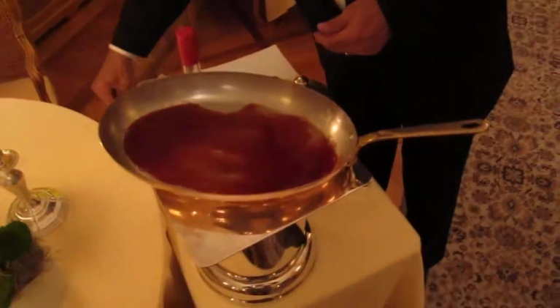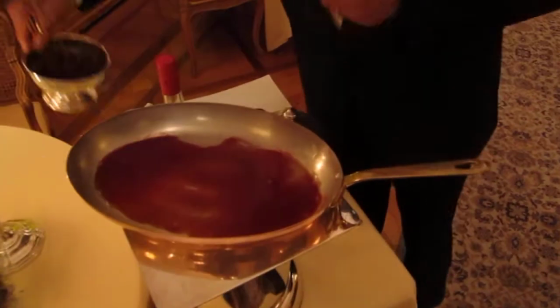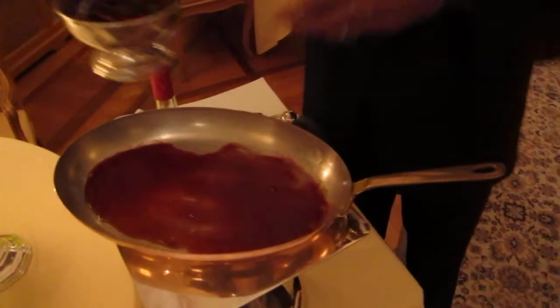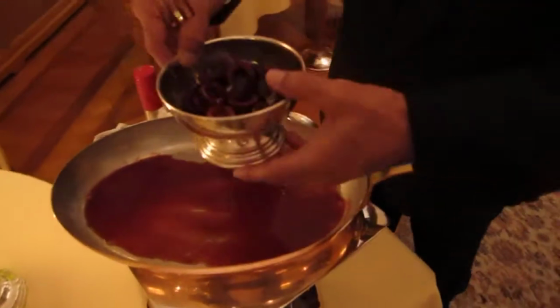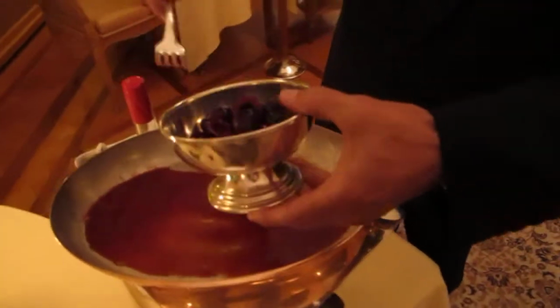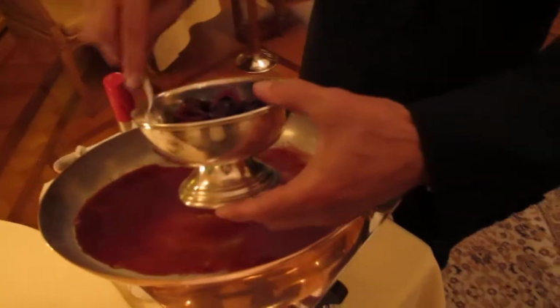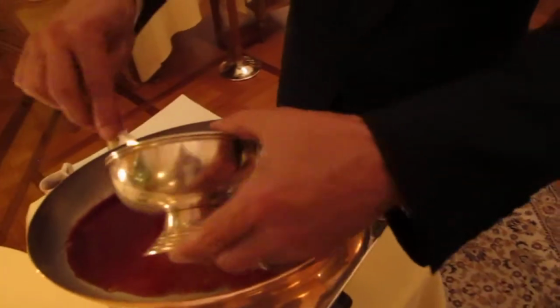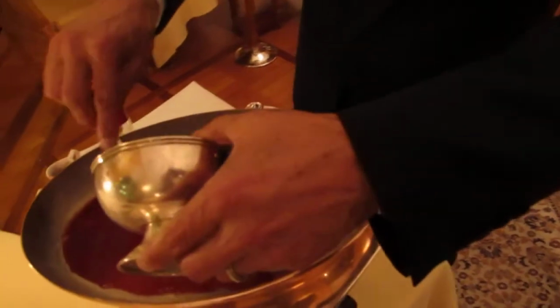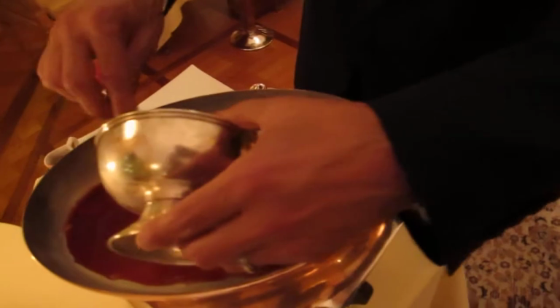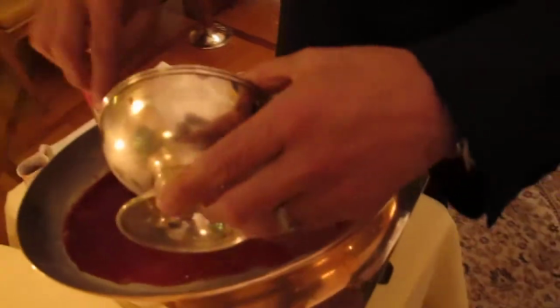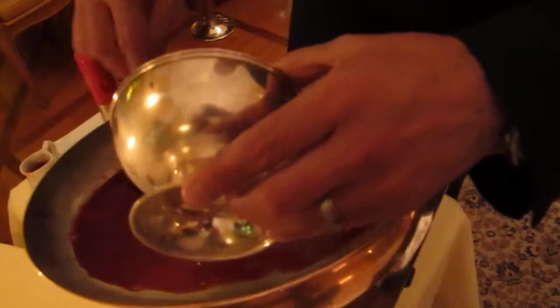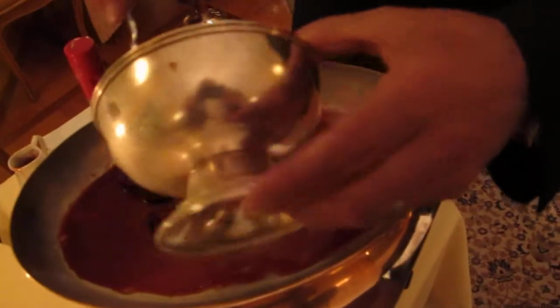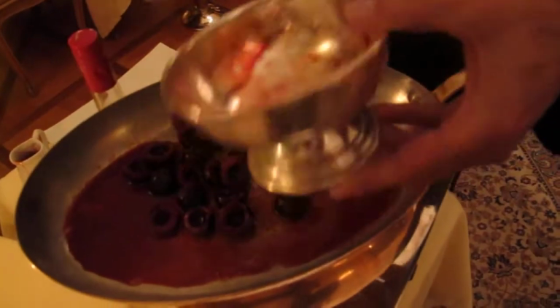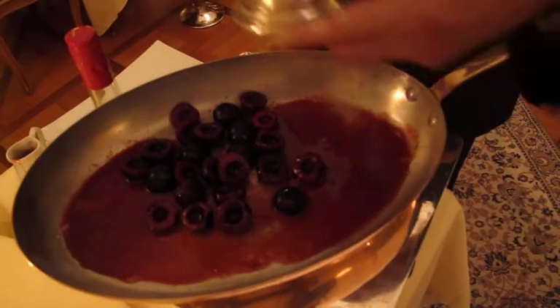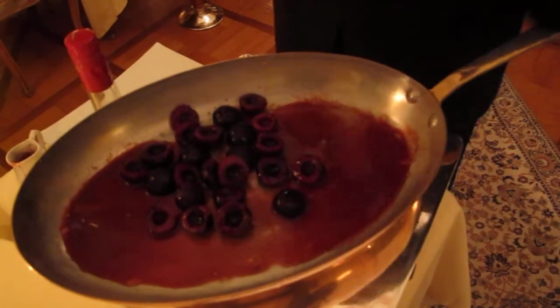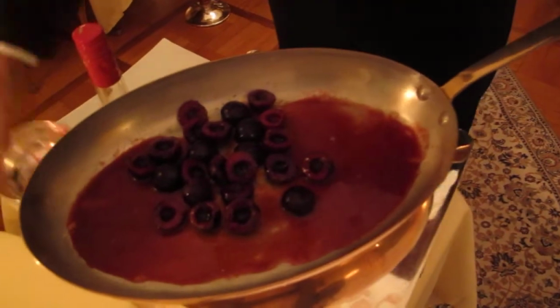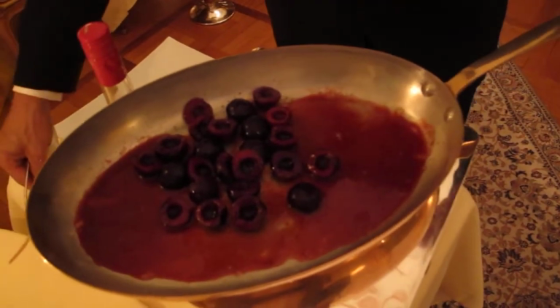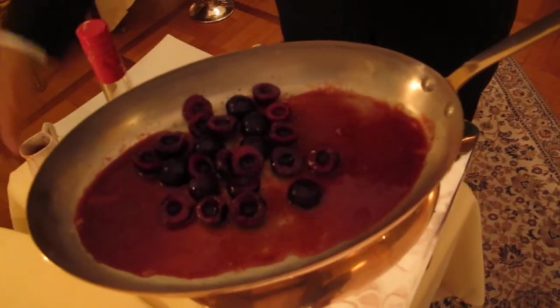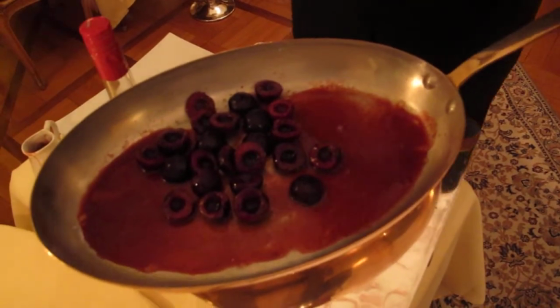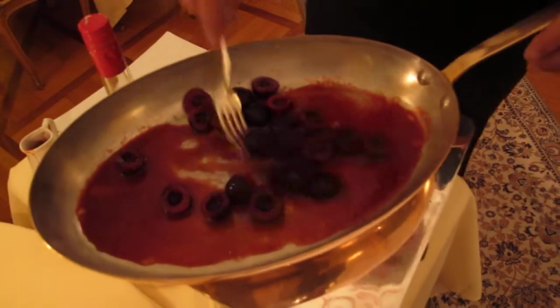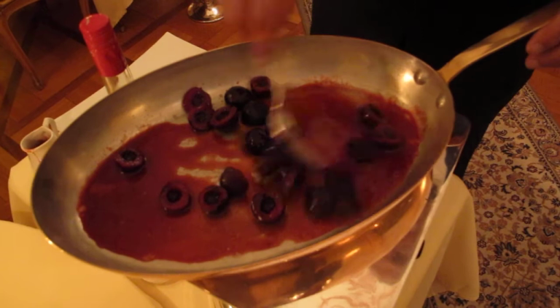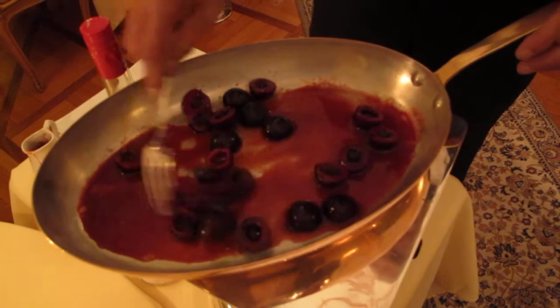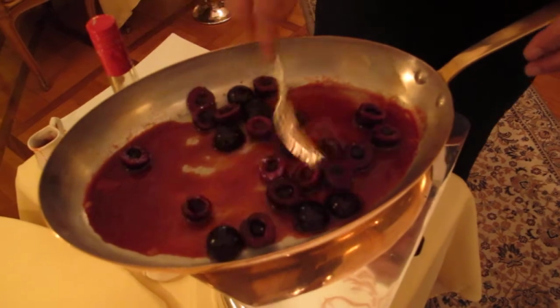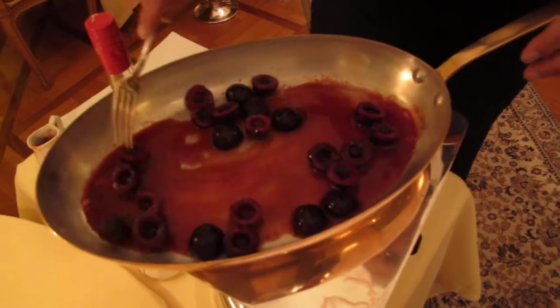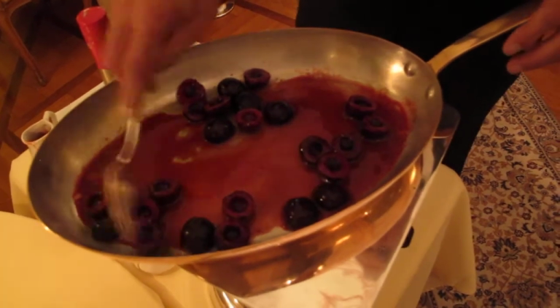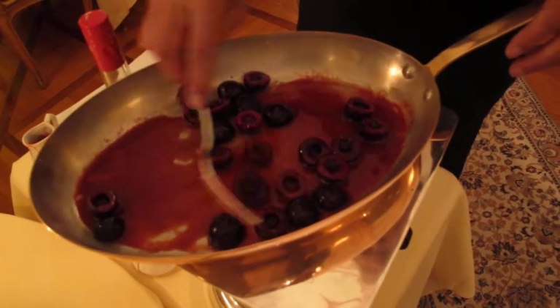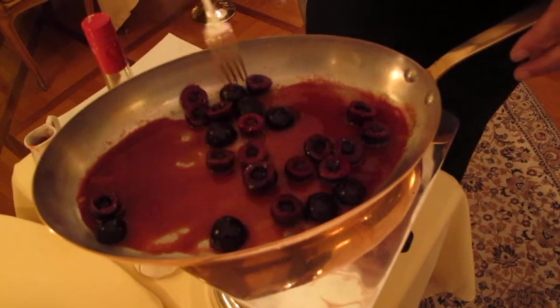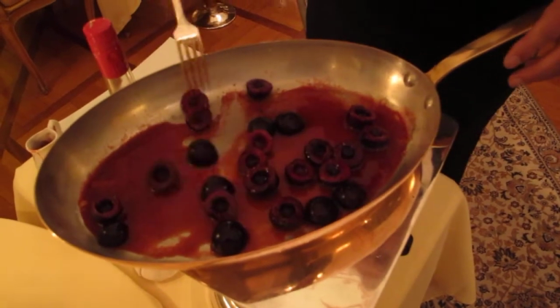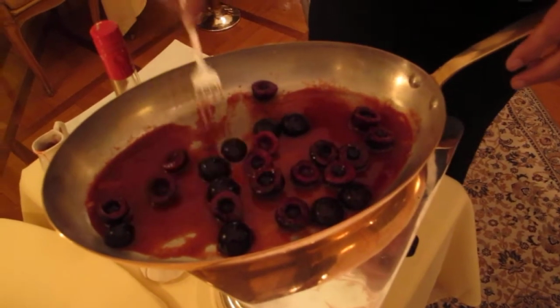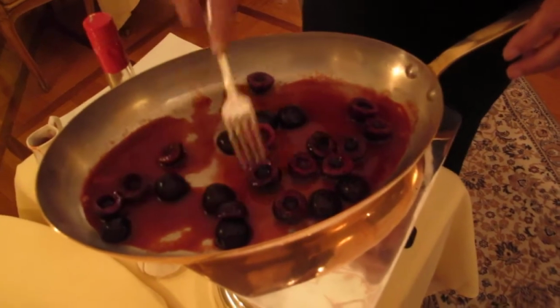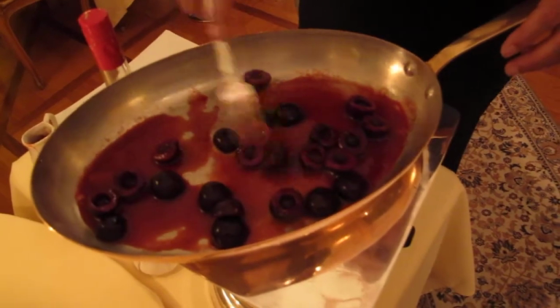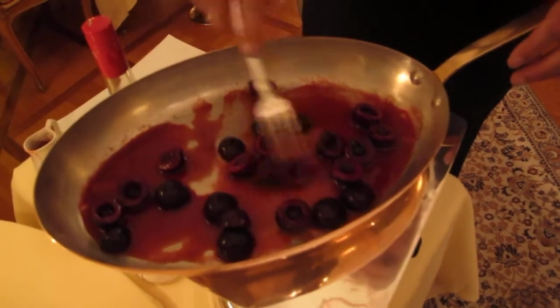Now we put the cherries in the pan. The cherries are the Buola cherries, made in Provence, on the side from Saint-Rémy.